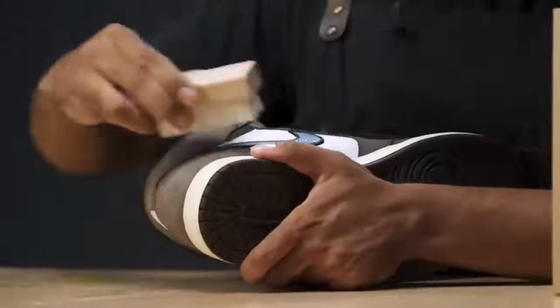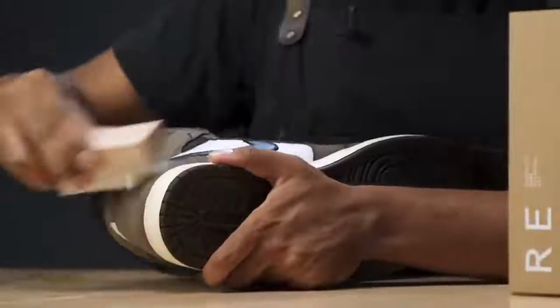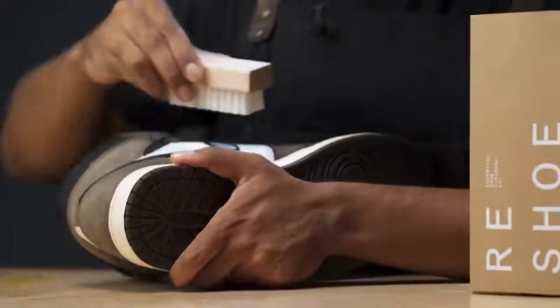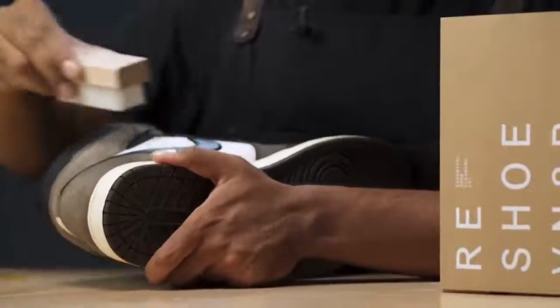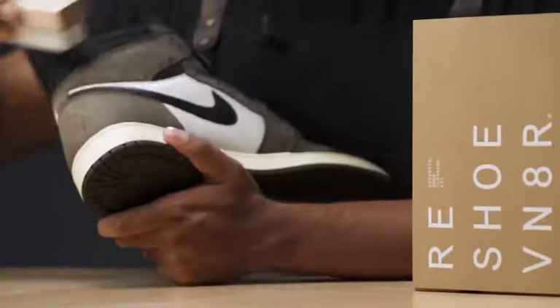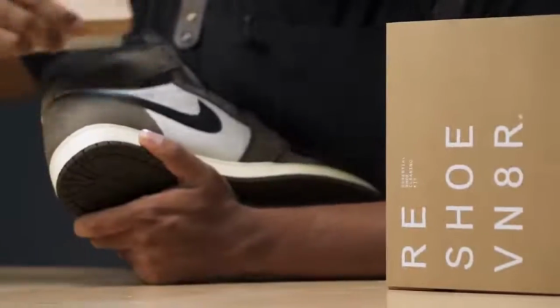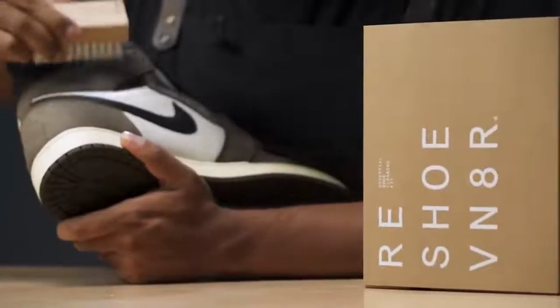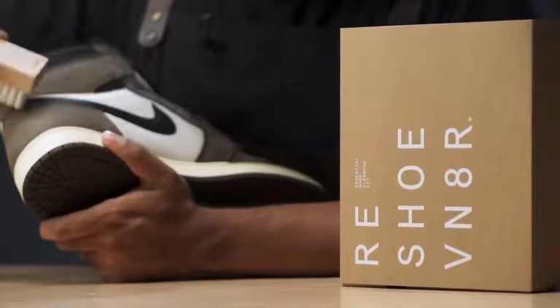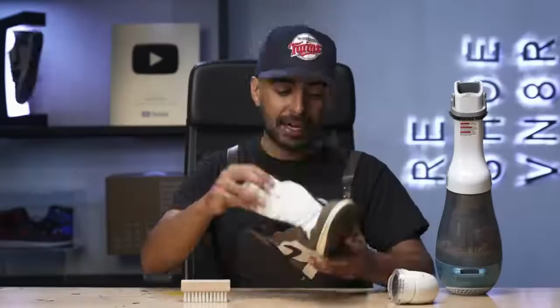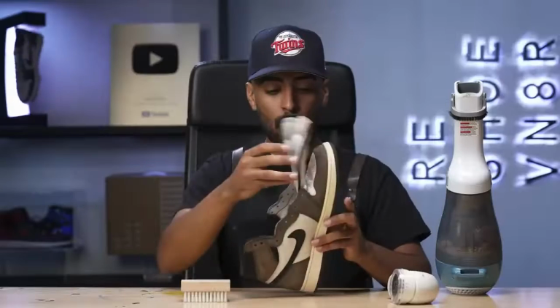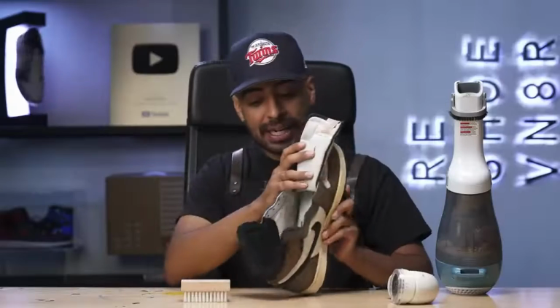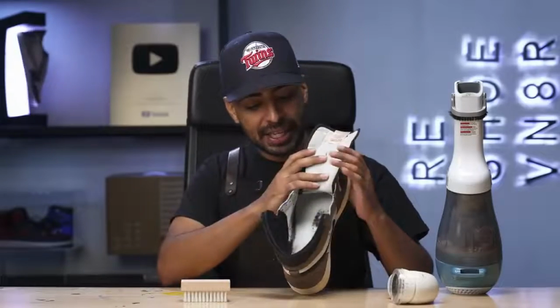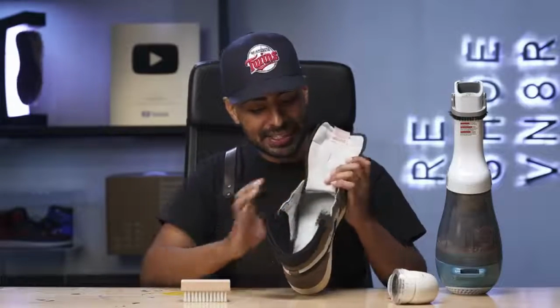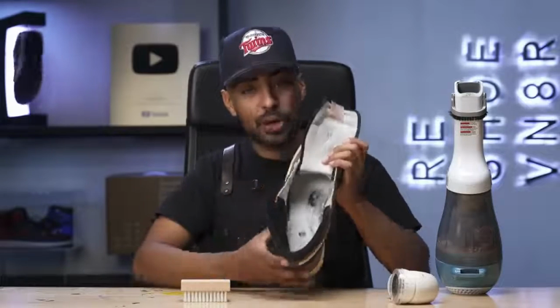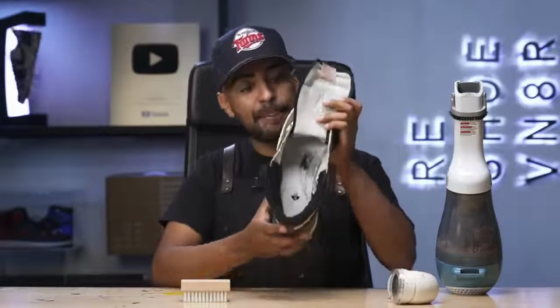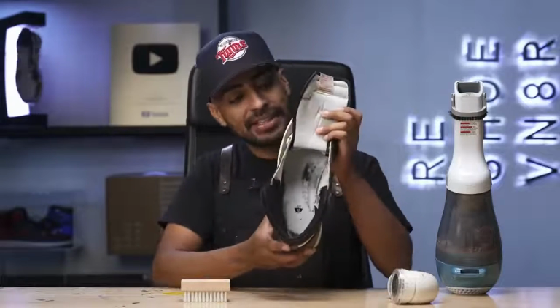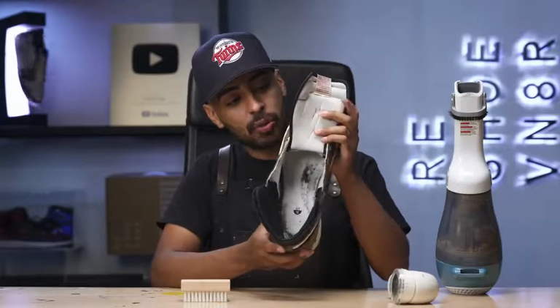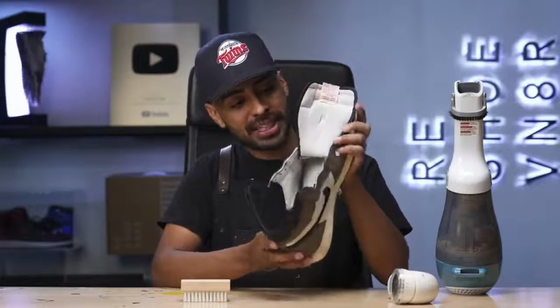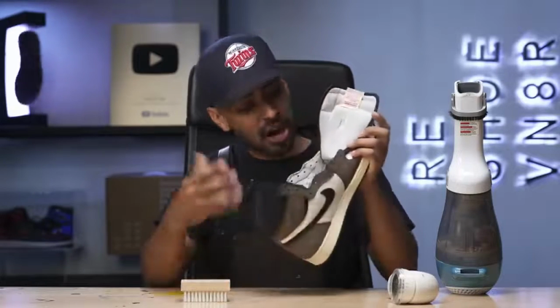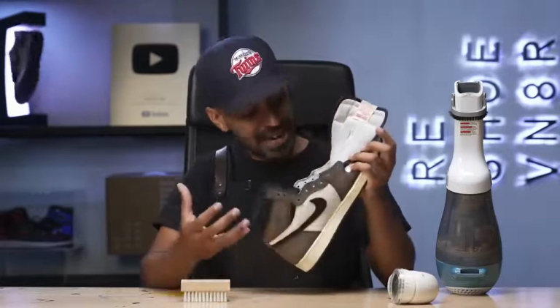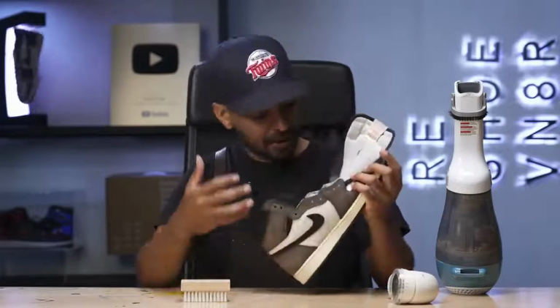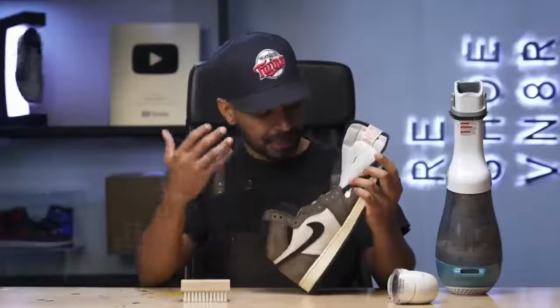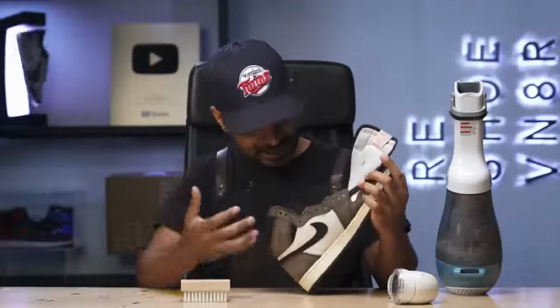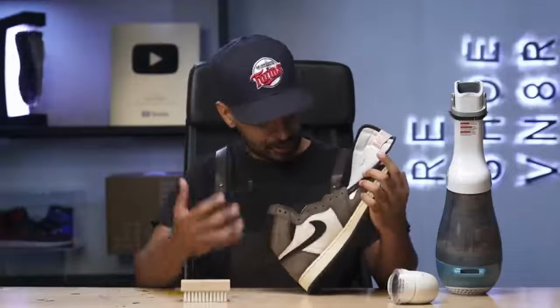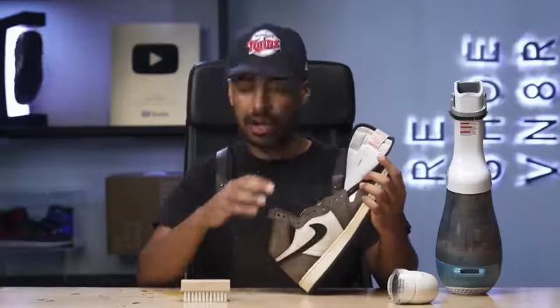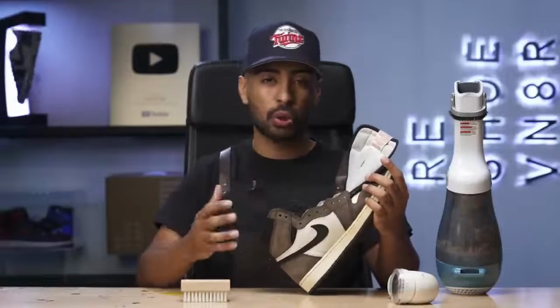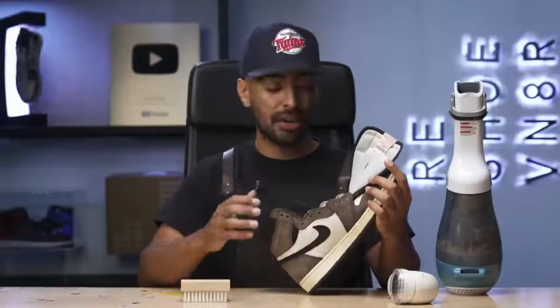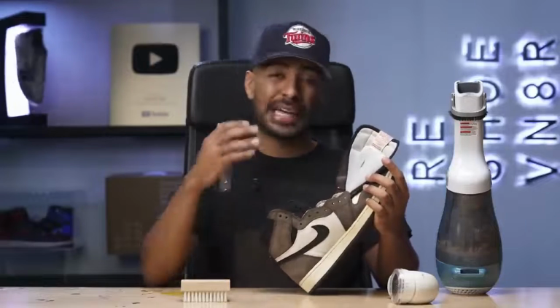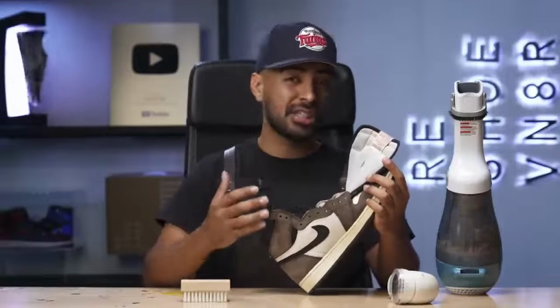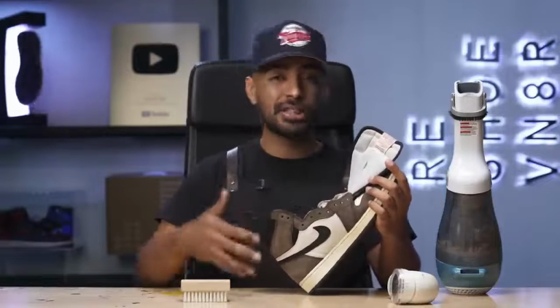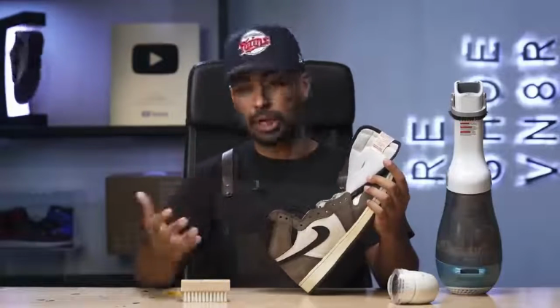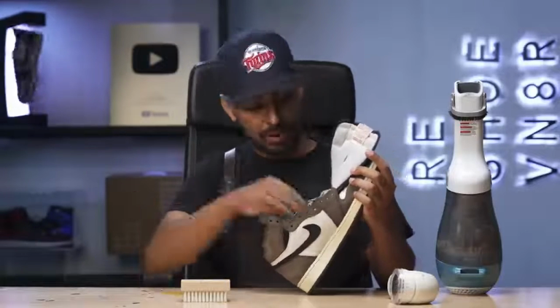It is back to its original buttery texture — it looks even better than before. When I was cleaning up the insides, I noticed how bad this insole was. It's covered in hair, lint, debris, all sorts of stuff. I should have done this first, but we're going to do it now.